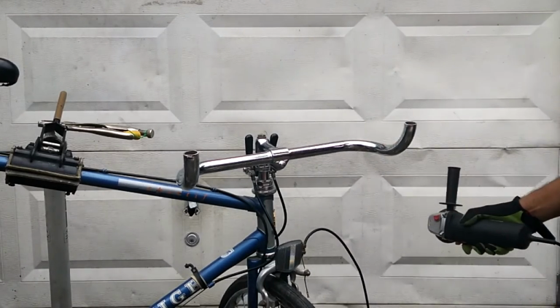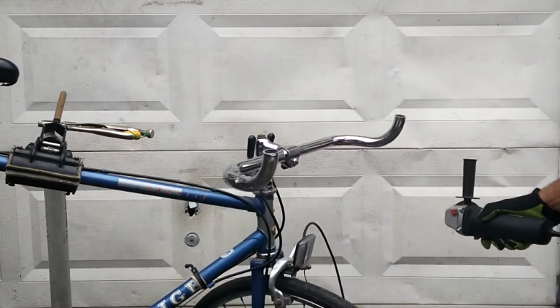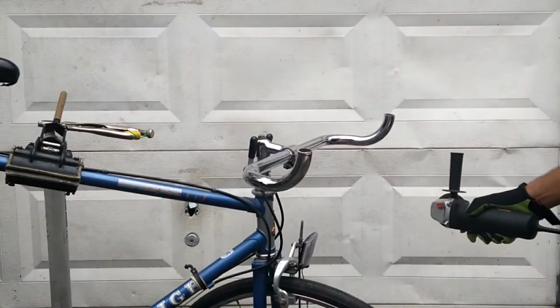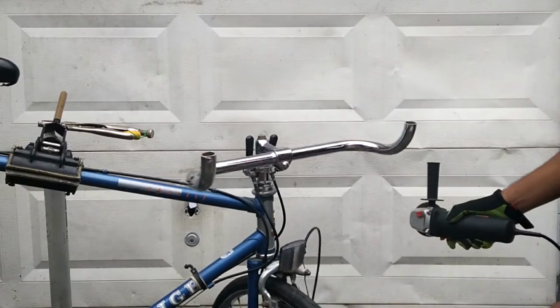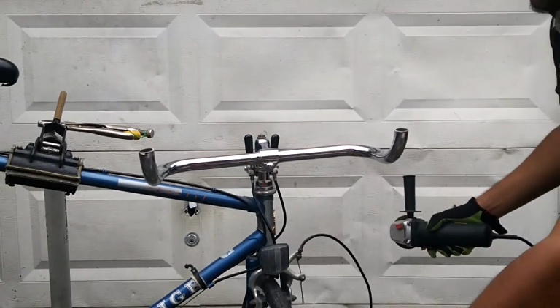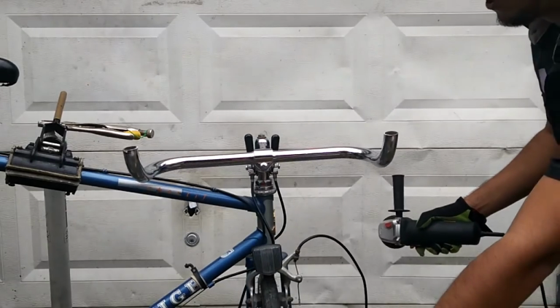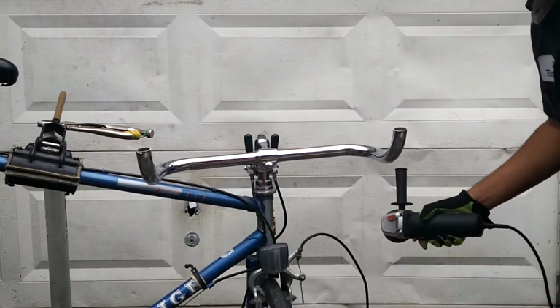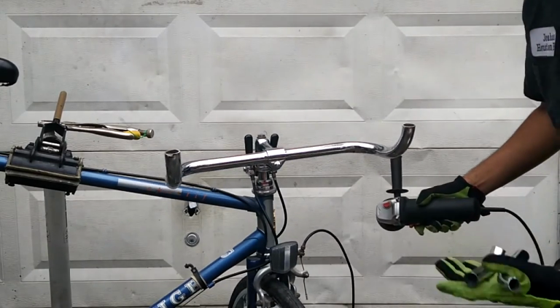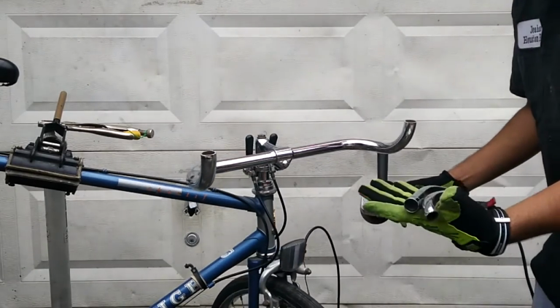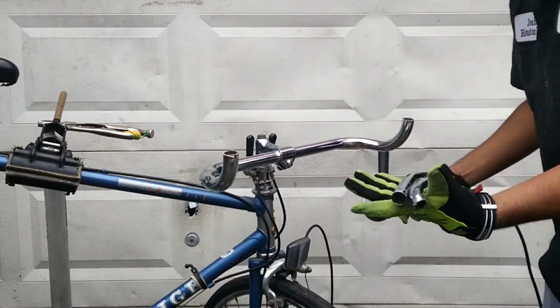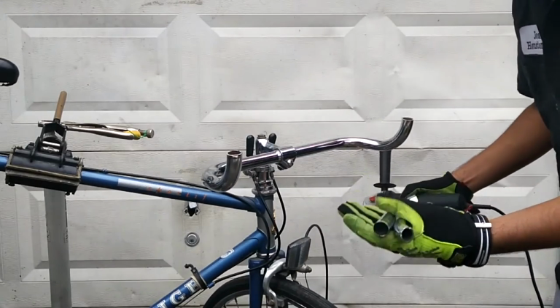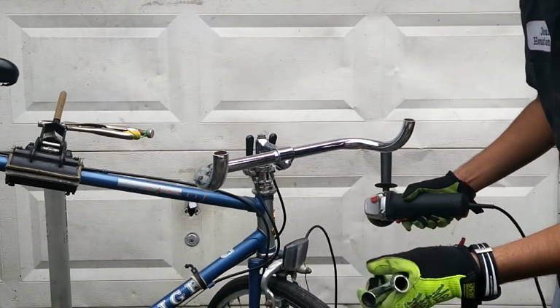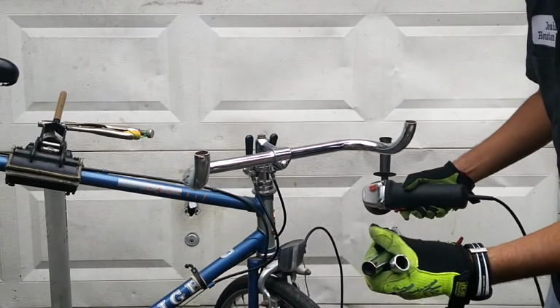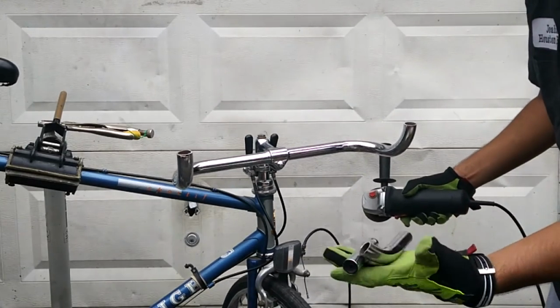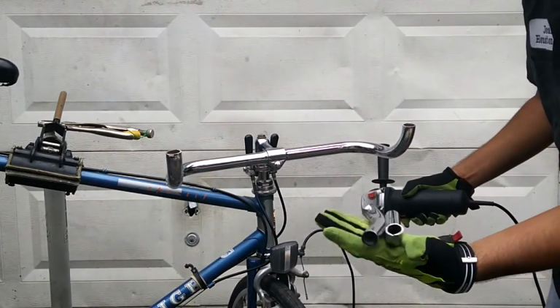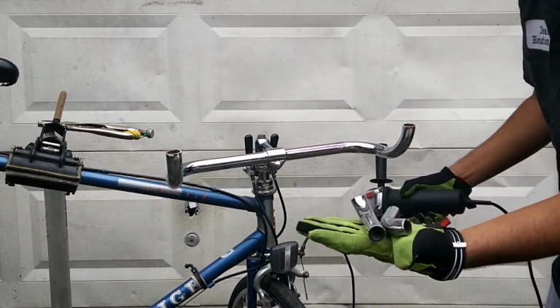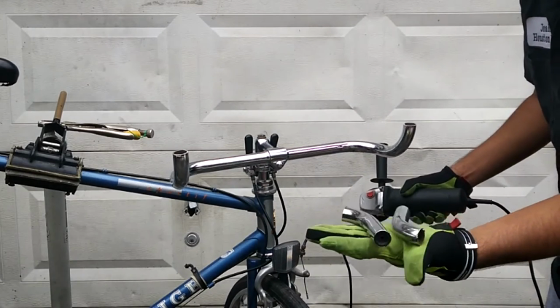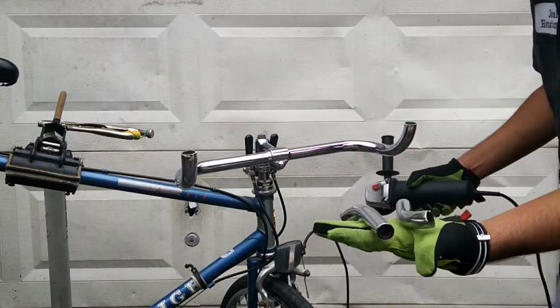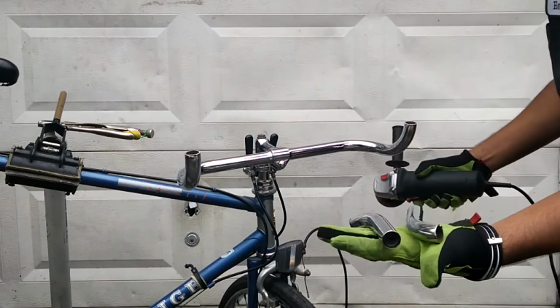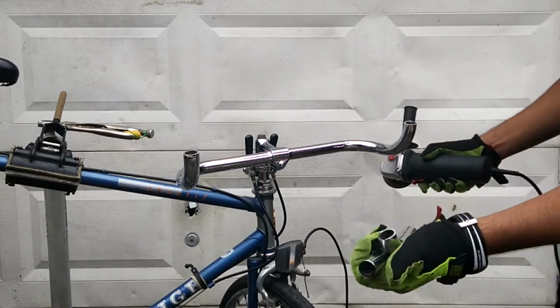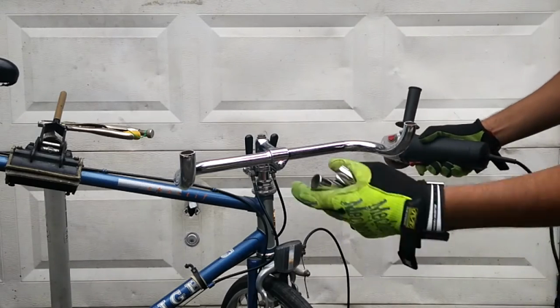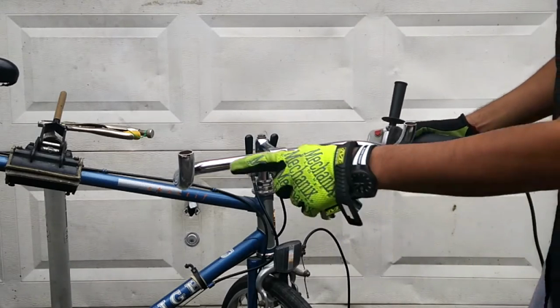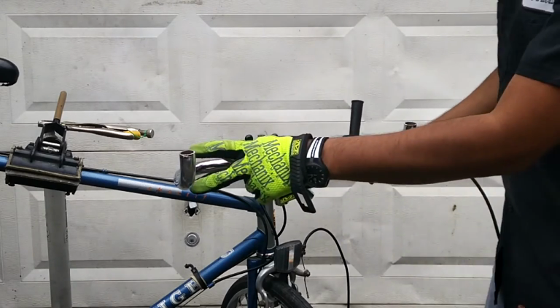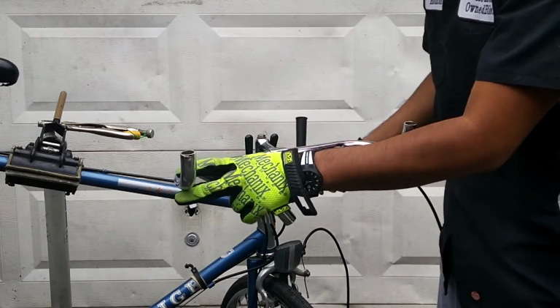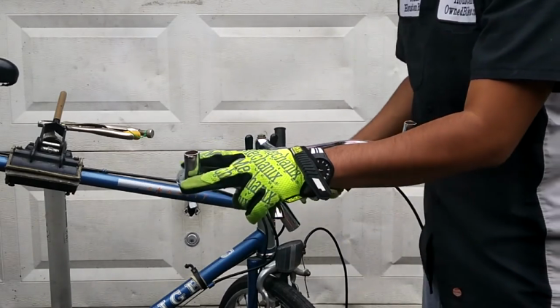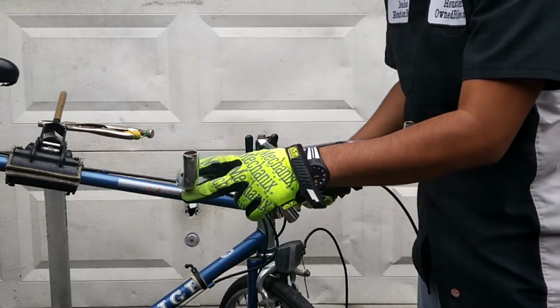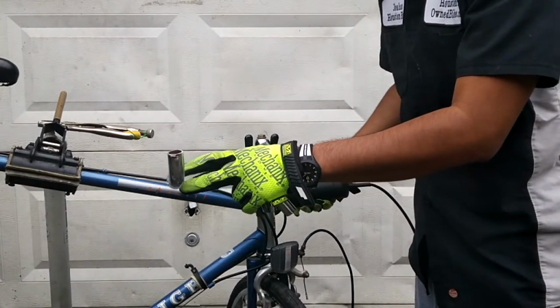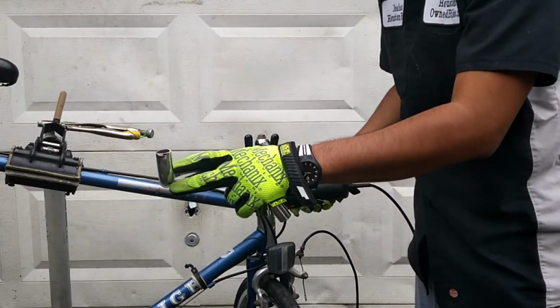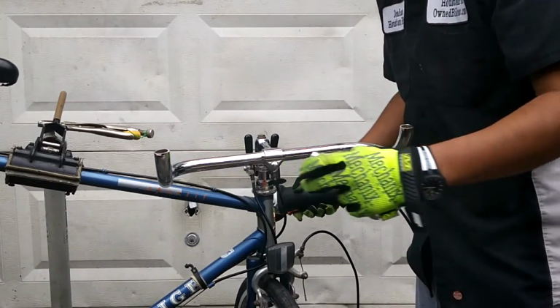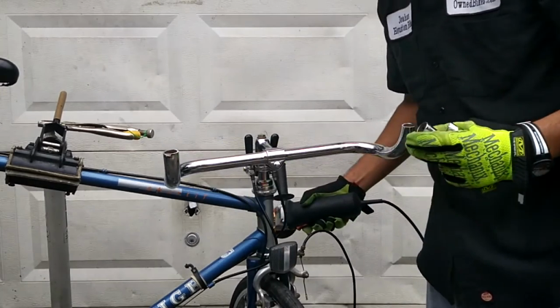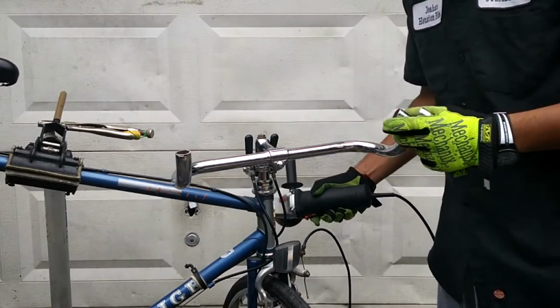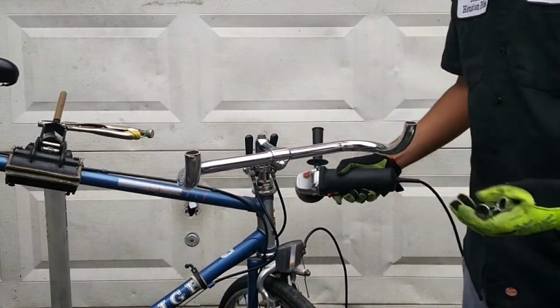This is the end result. This is what we took out of the bike. So it's not only going to be more comfortable now, but it's also going to be lighter.